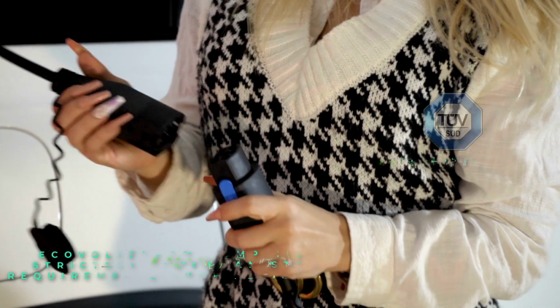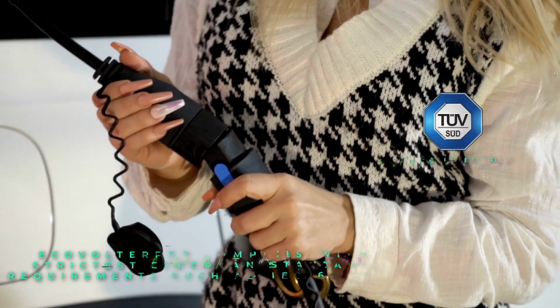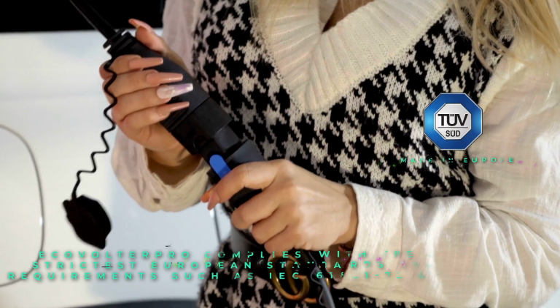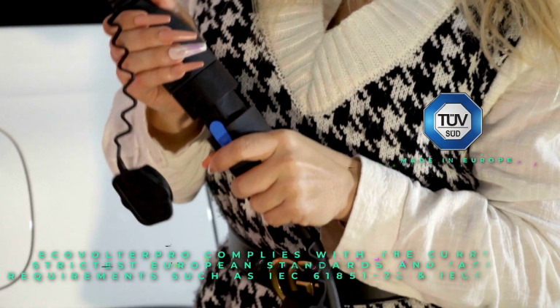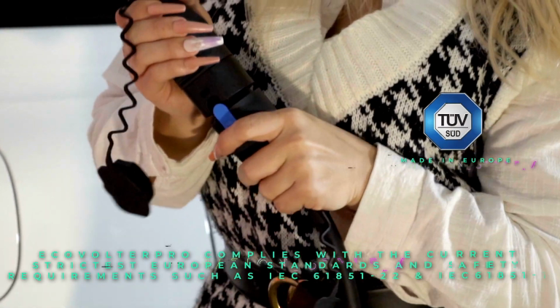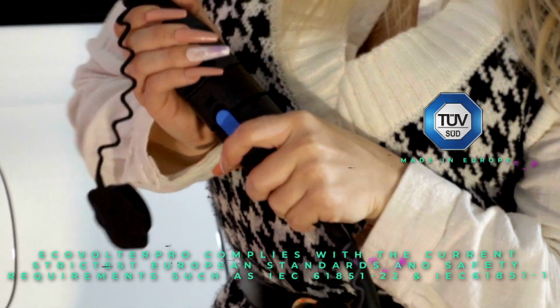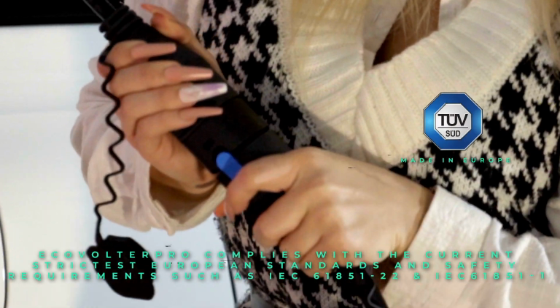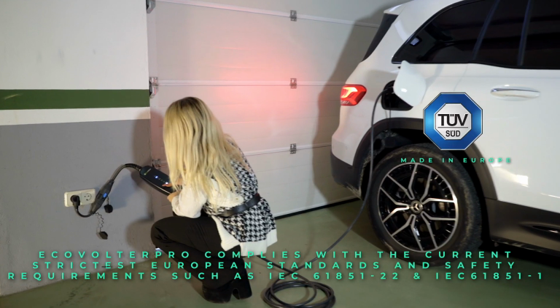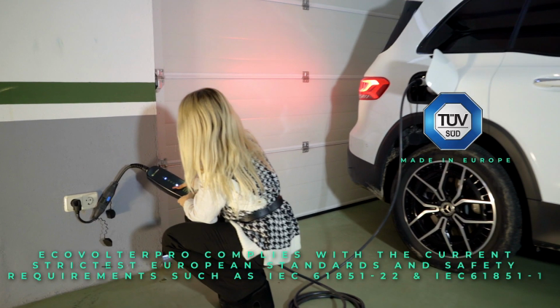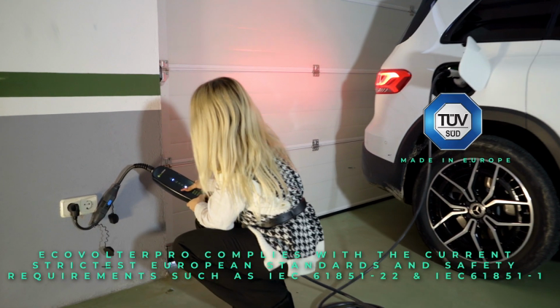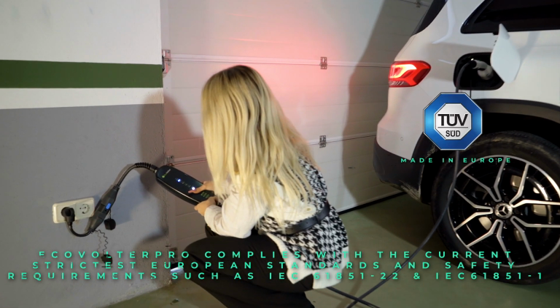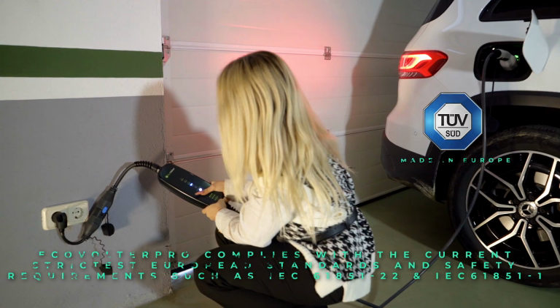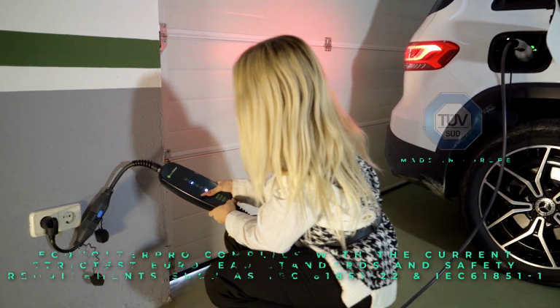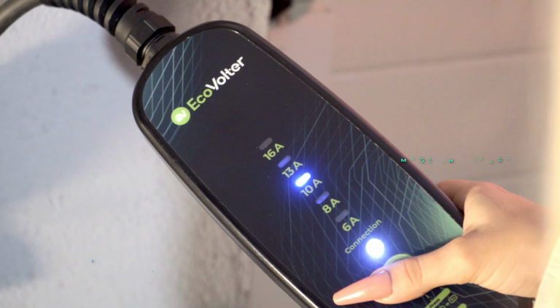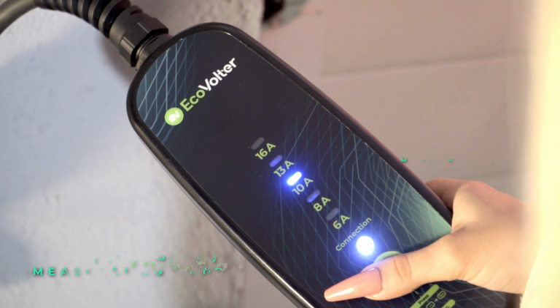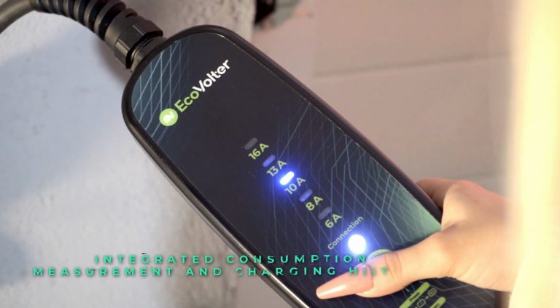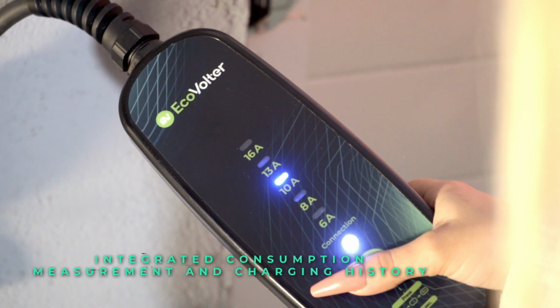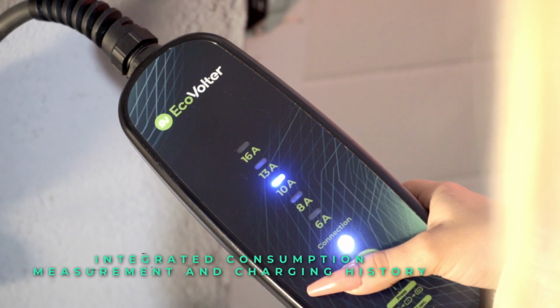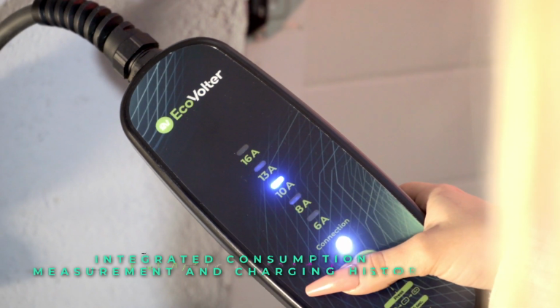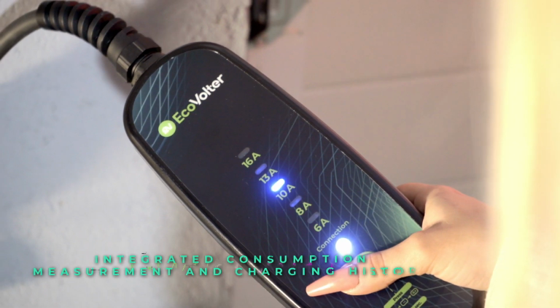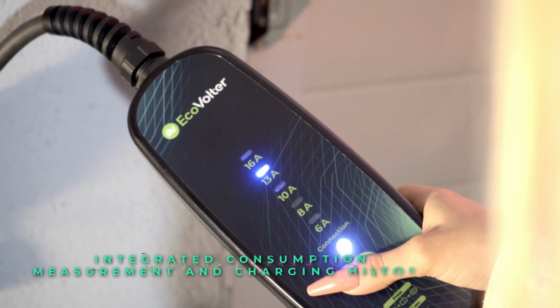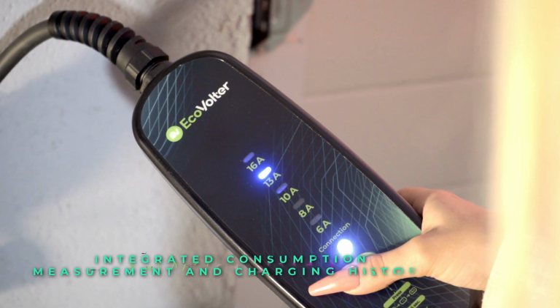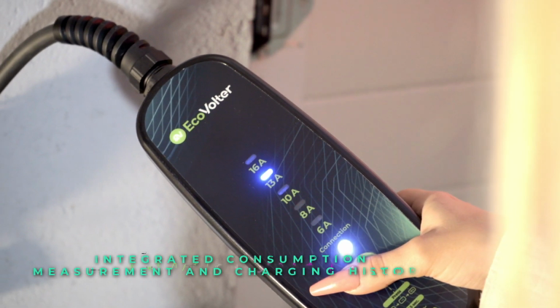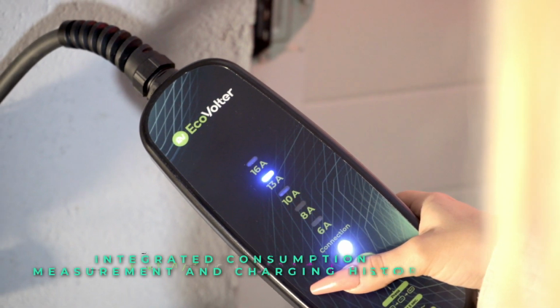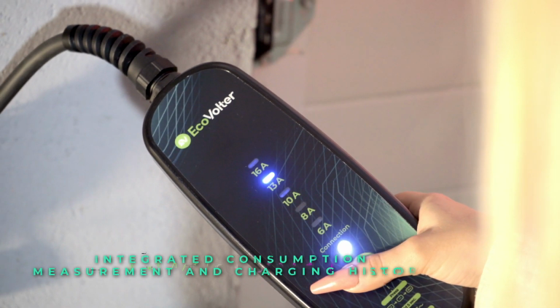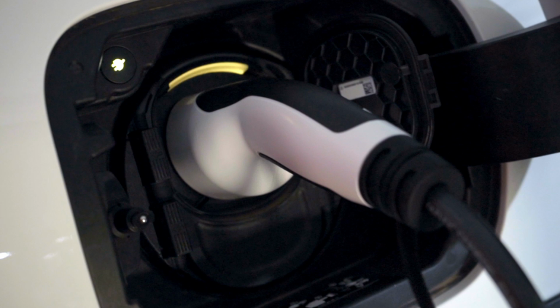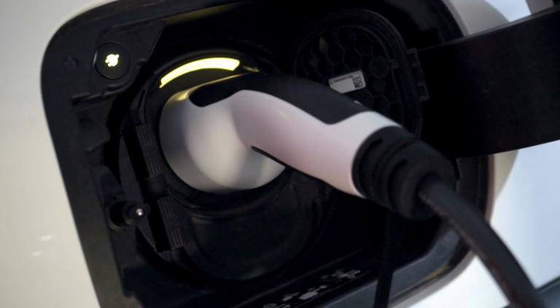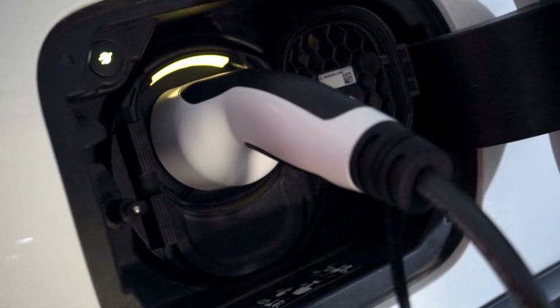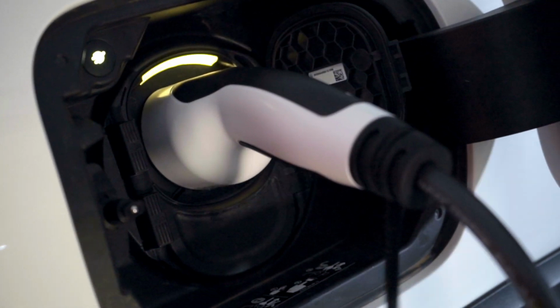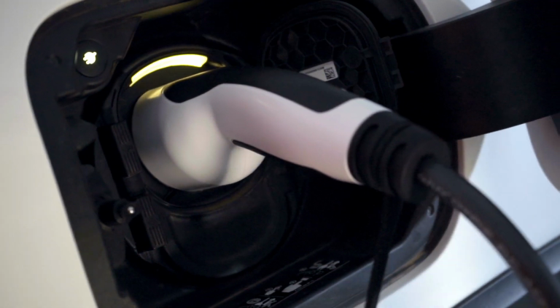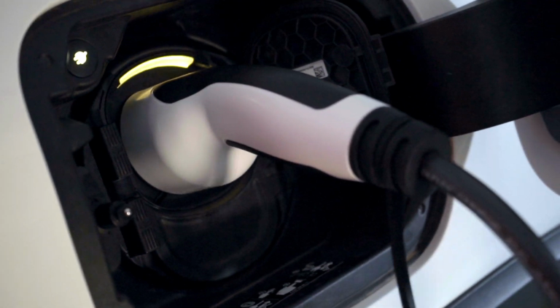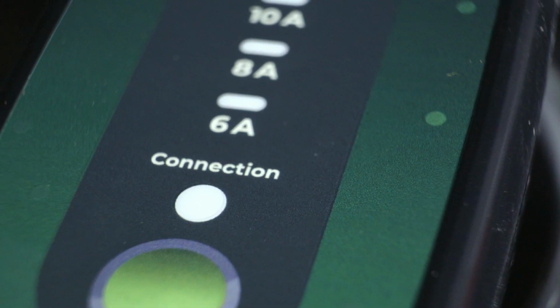Functions such as charging history, boost mode, and the ability to switch between one-phase and three-phase charging depending on demand and surplus from the photovoltaic system are available.